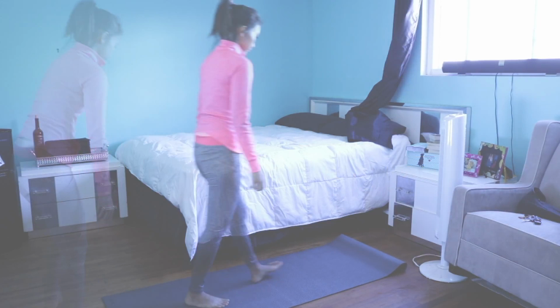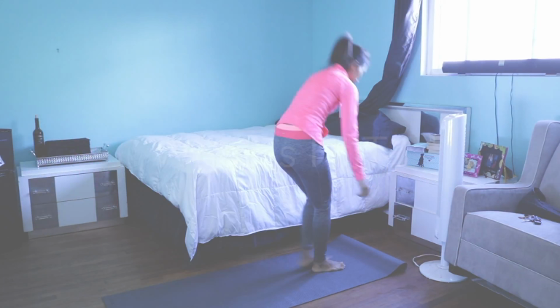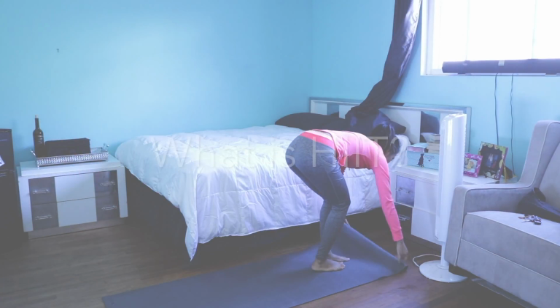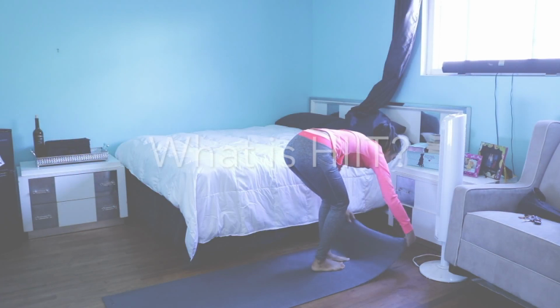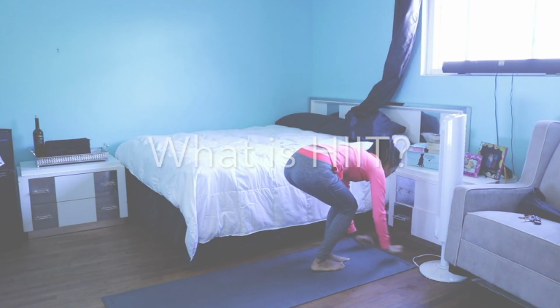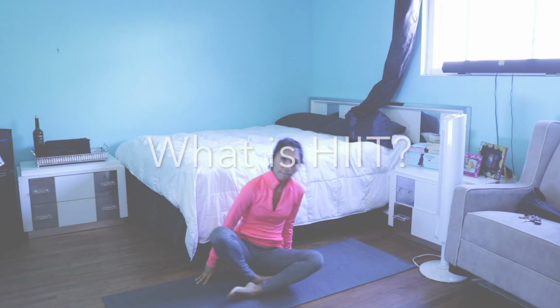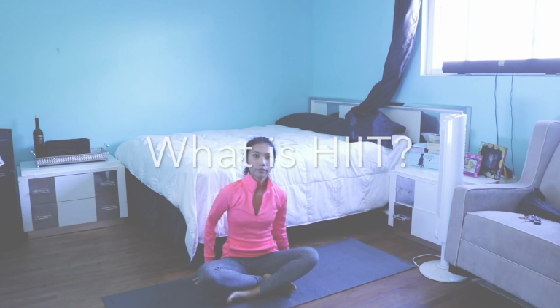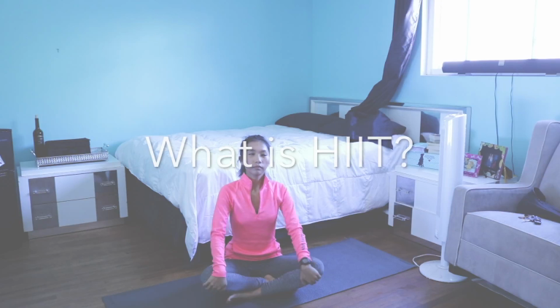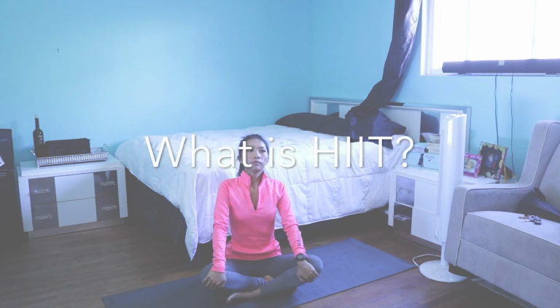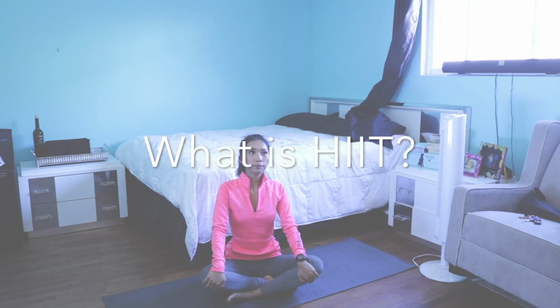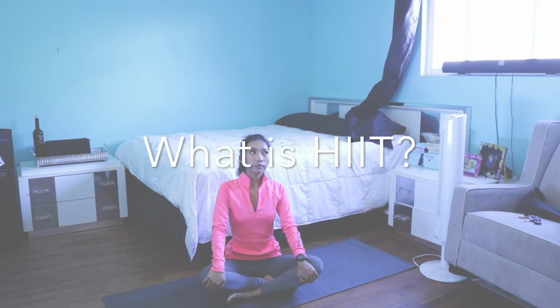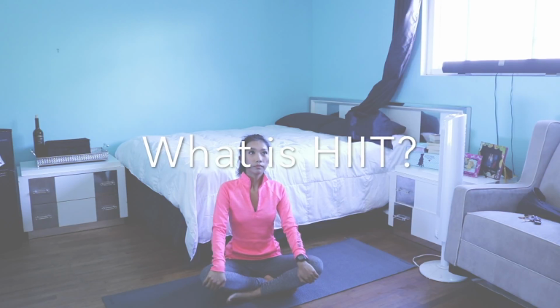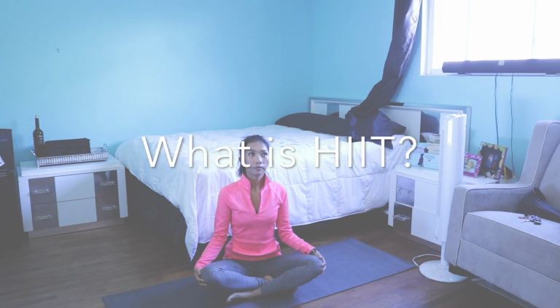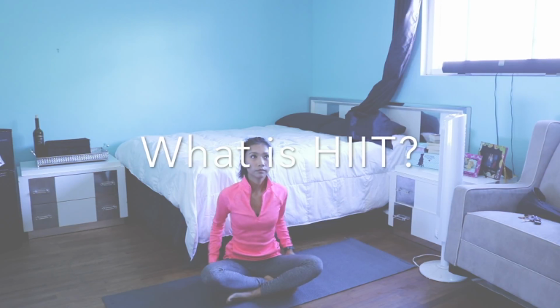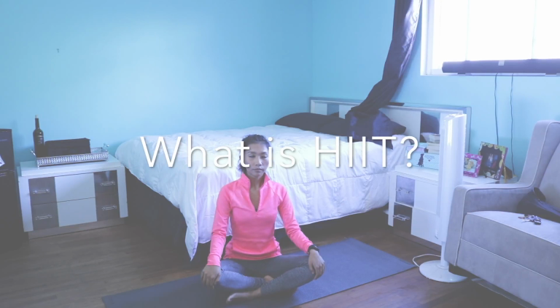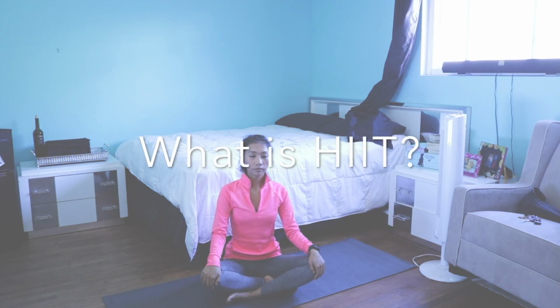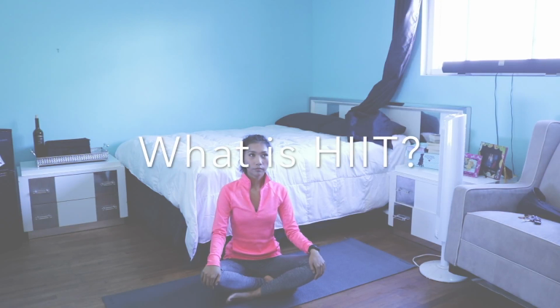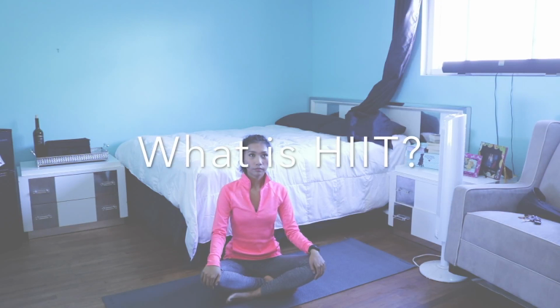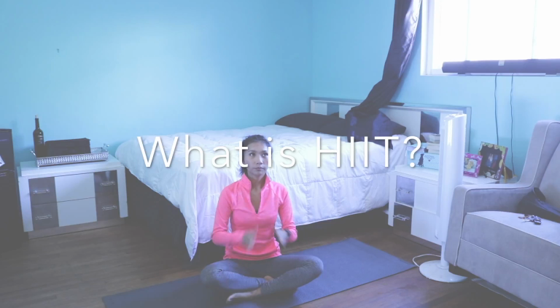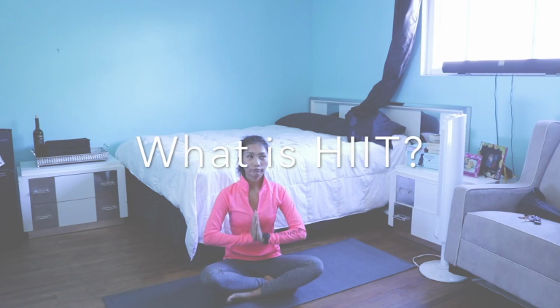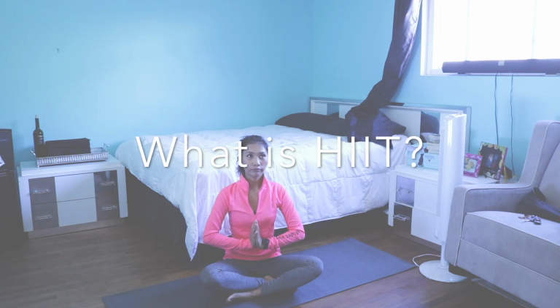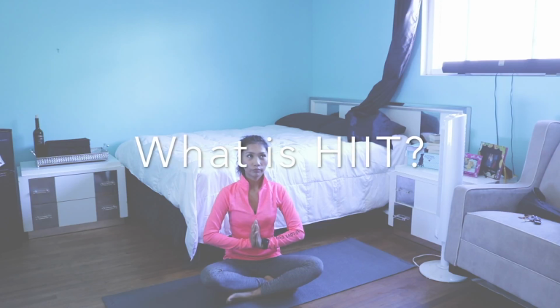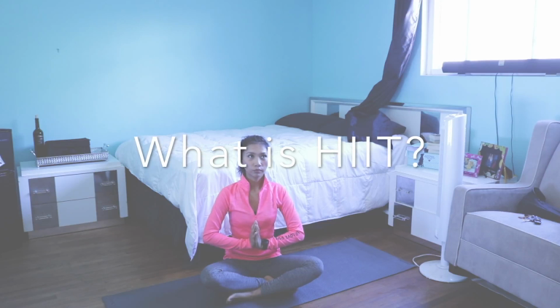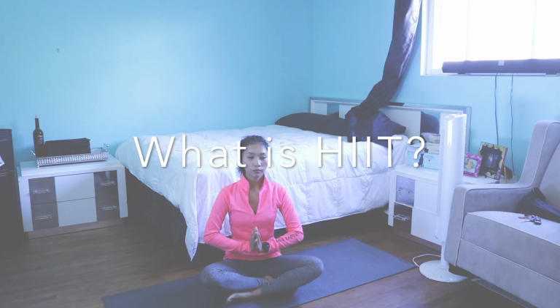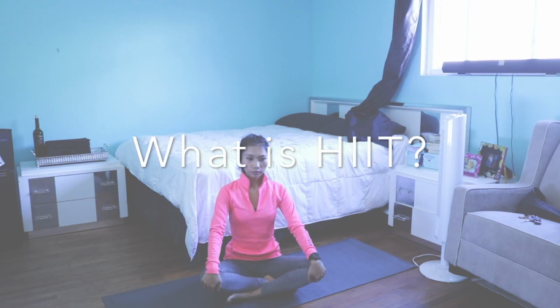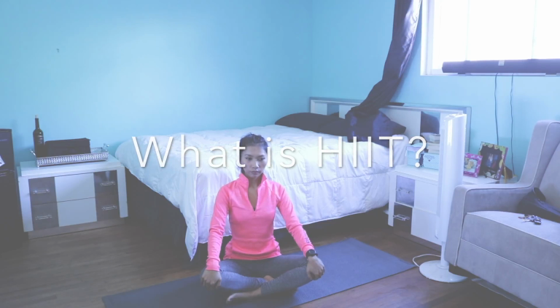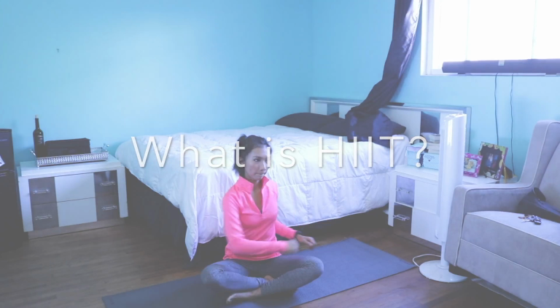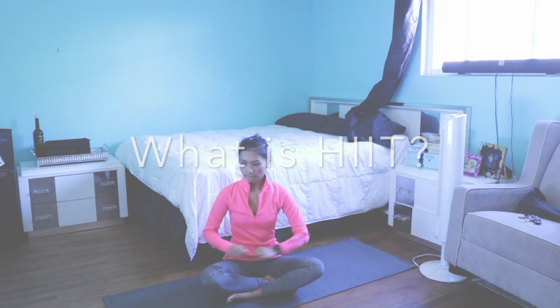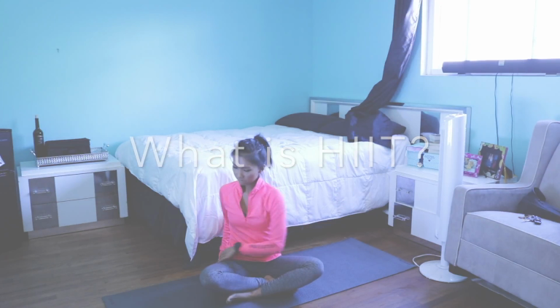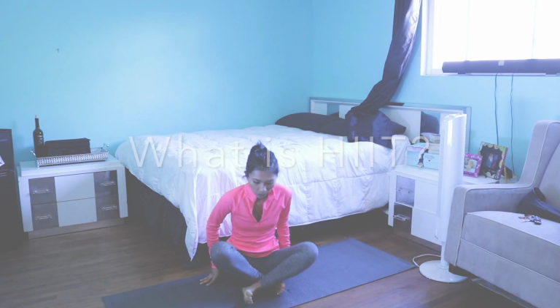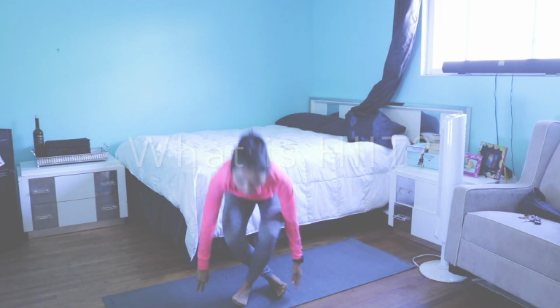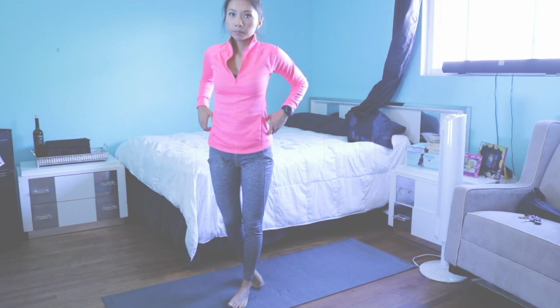Today we're gonna do six full-body HIIT exercises to do at home. HIIT means high-intensity interval training. It's a type of exercise that many health experts recommend because of its effectiveness. It raises your heart rate, which makes you burn fat faster.